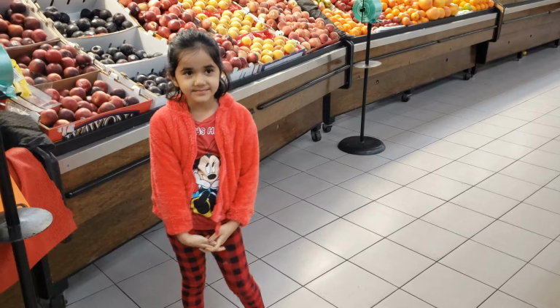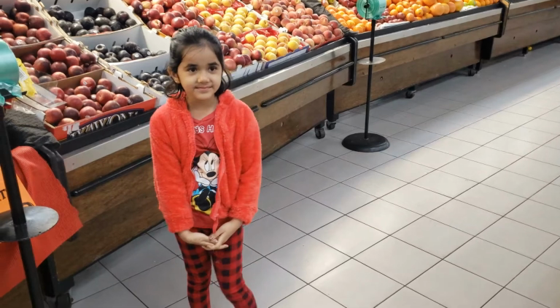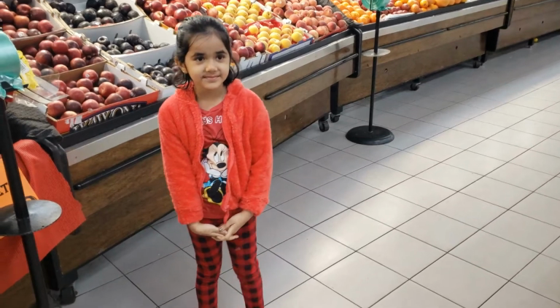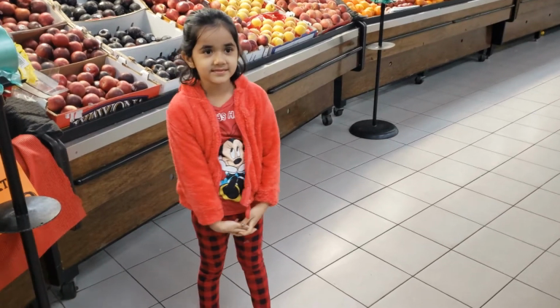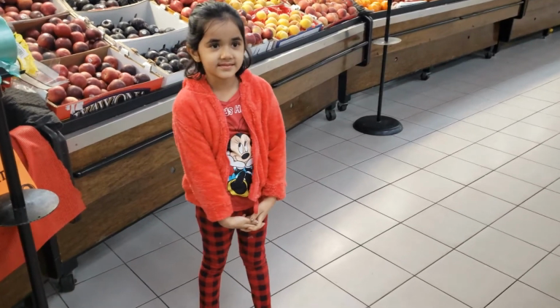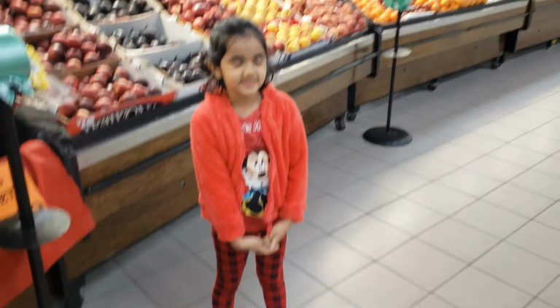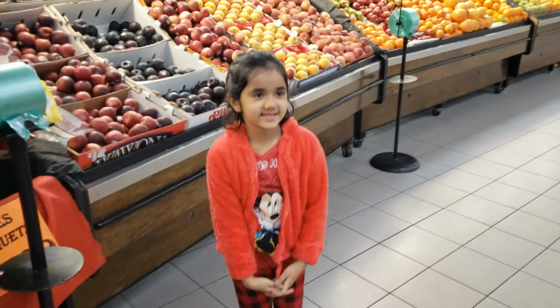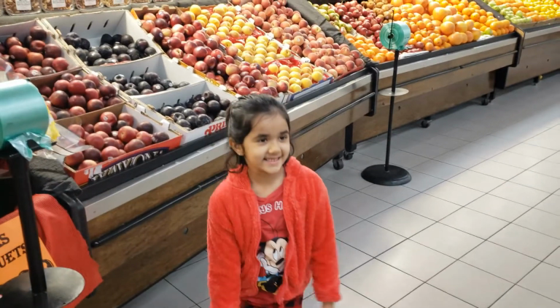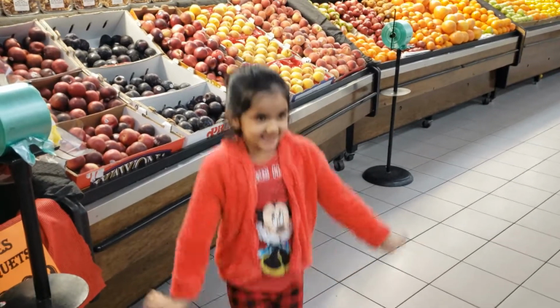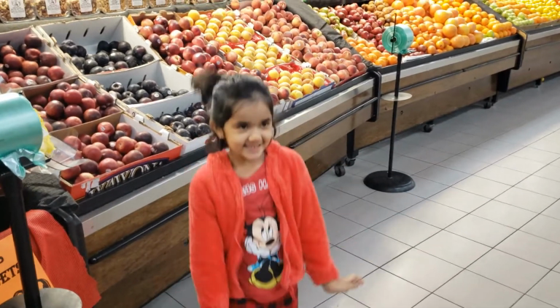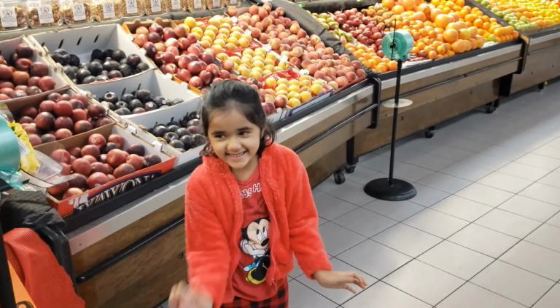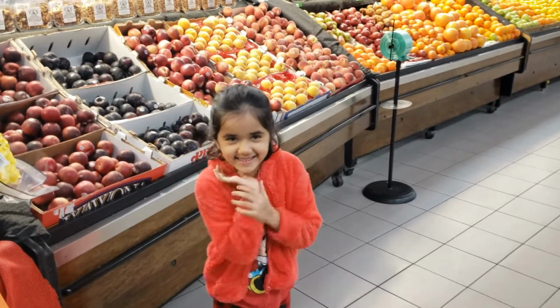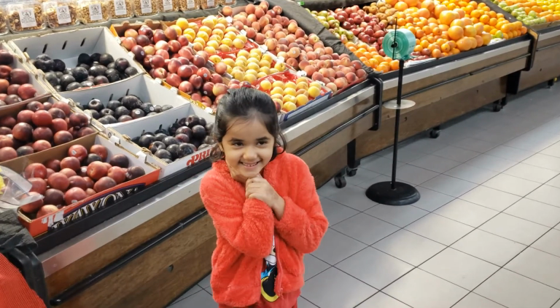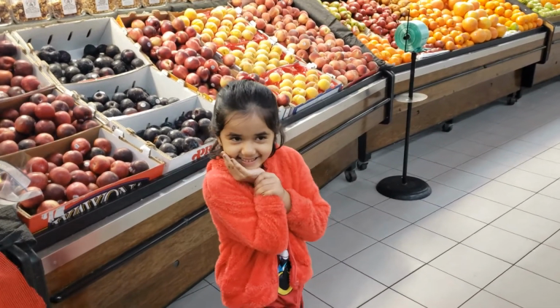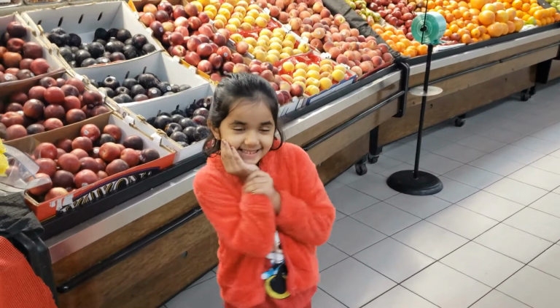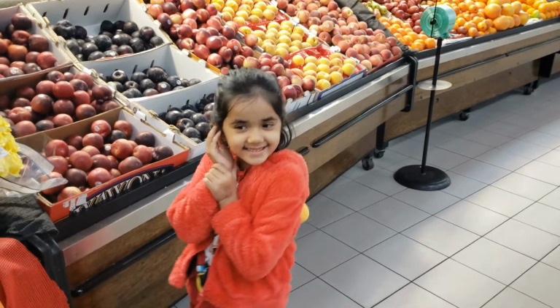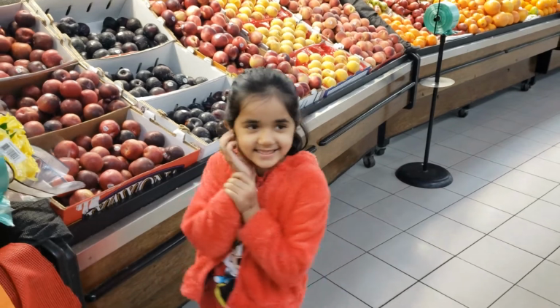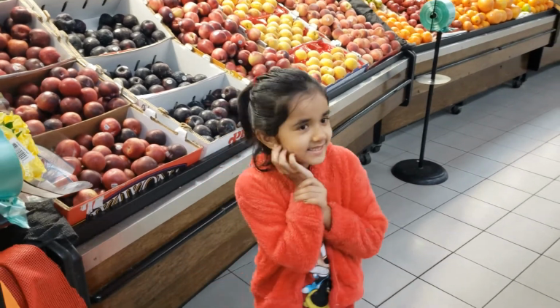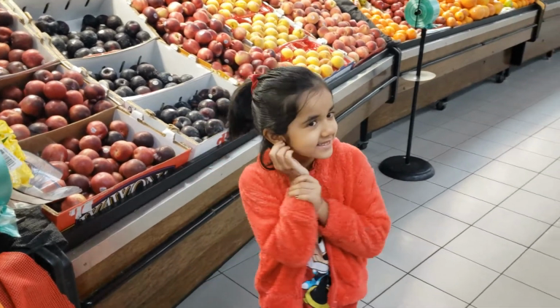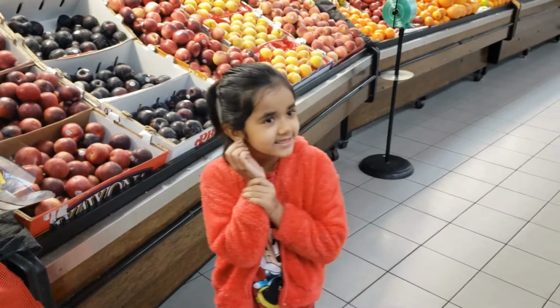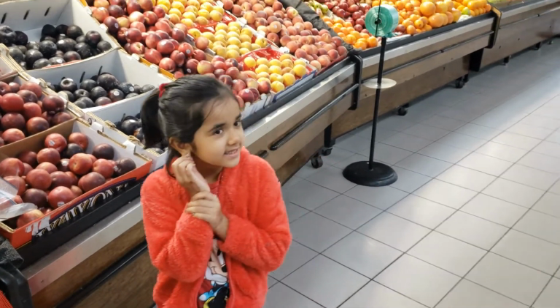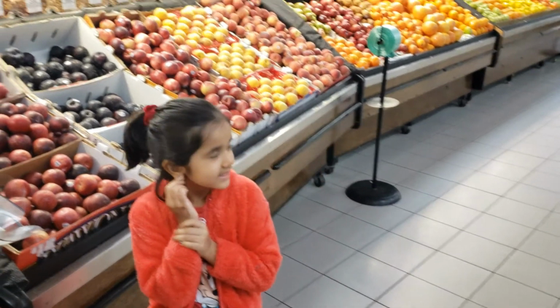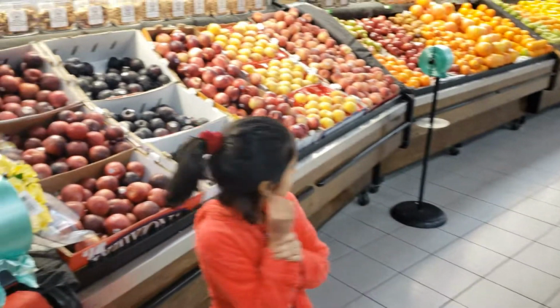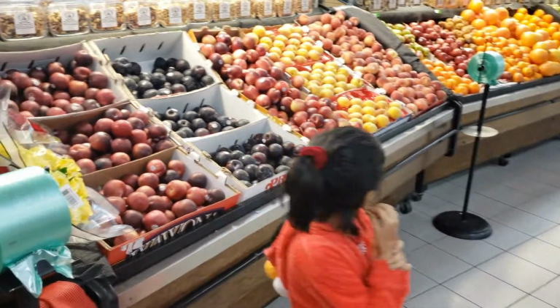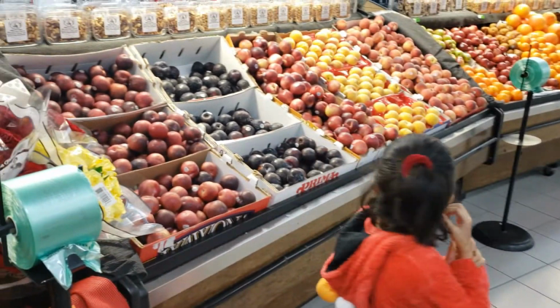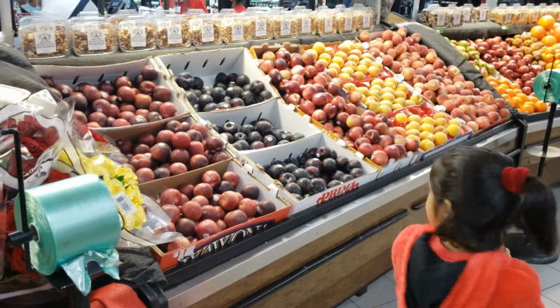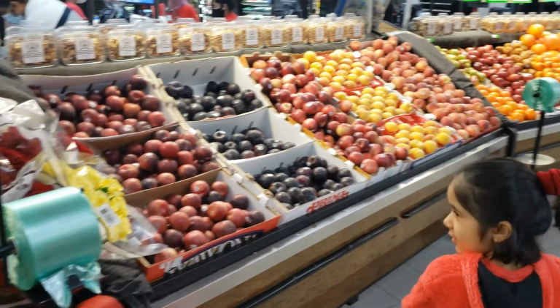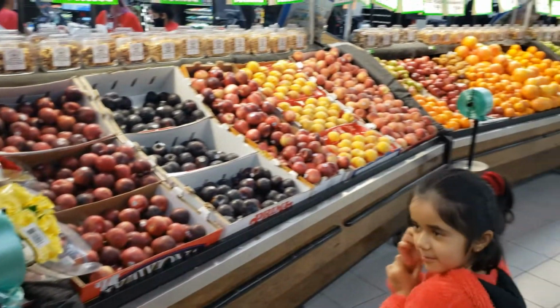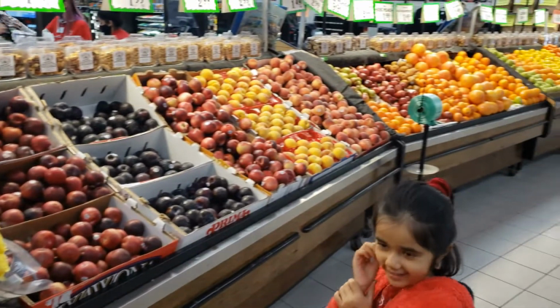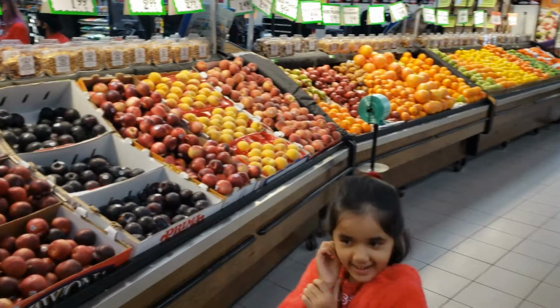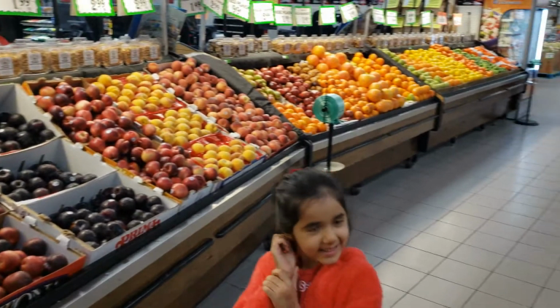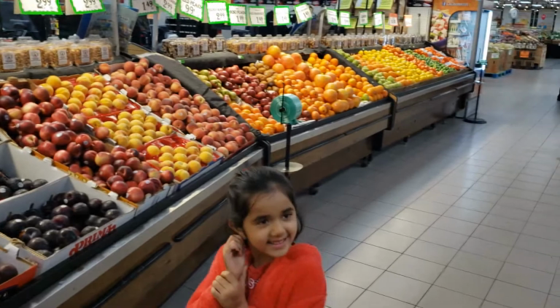All right guys, so today we're here at Caputo's and we're going to explore all these different fruits and vegetables. Look at how many colors and fruits and vegetables there are. All right, let's look here.